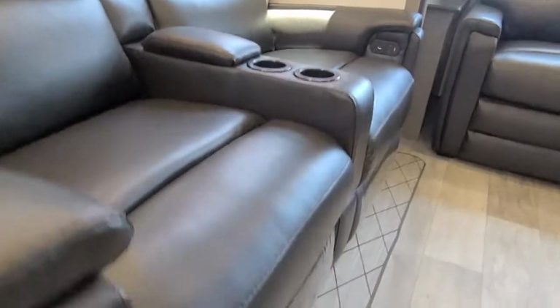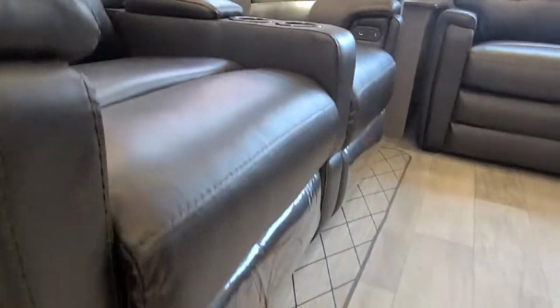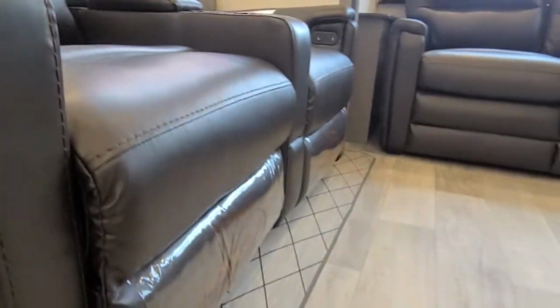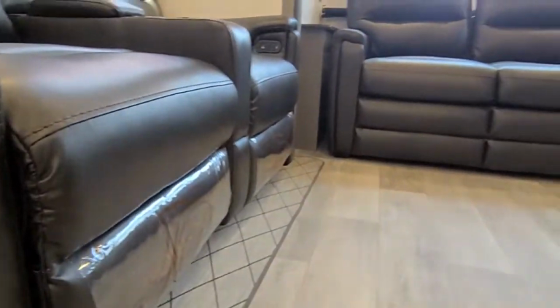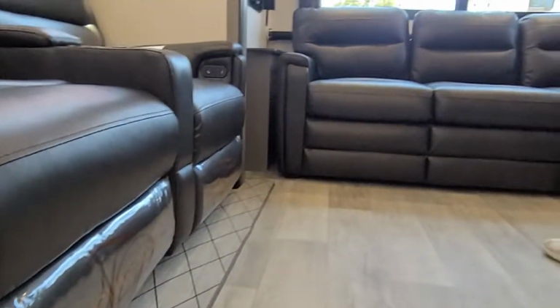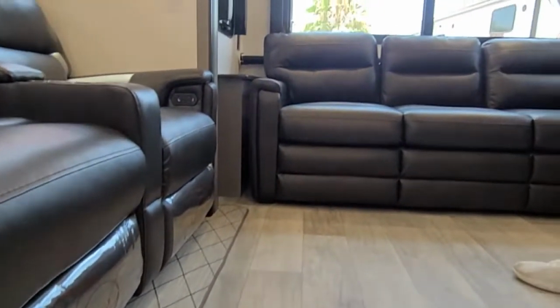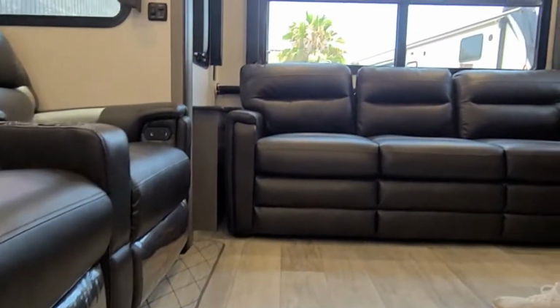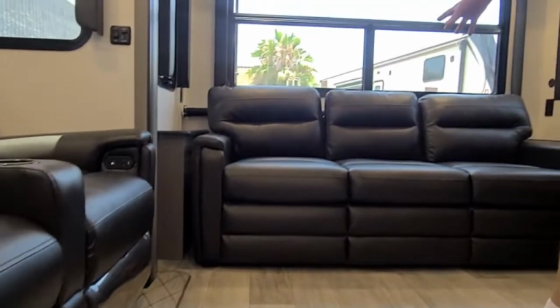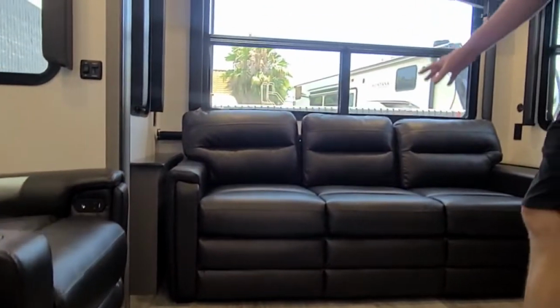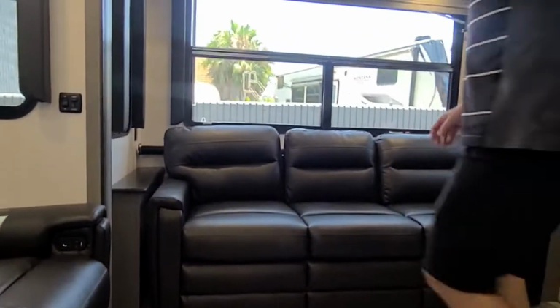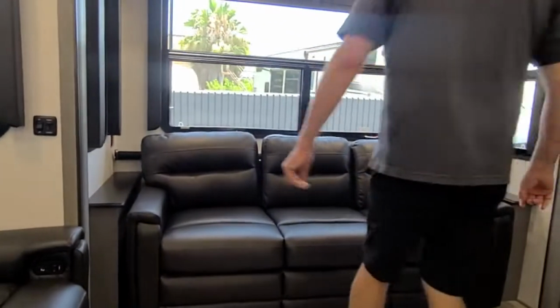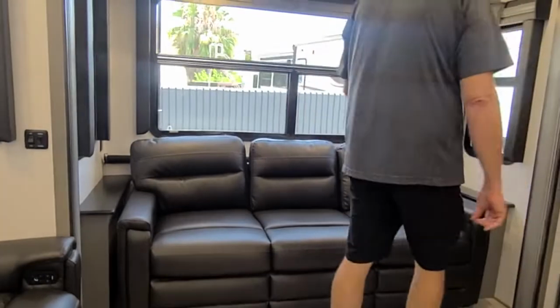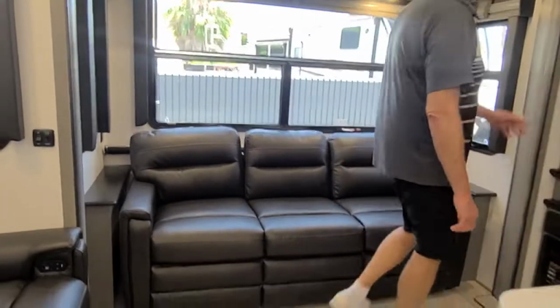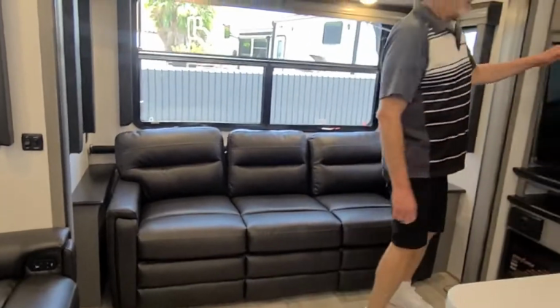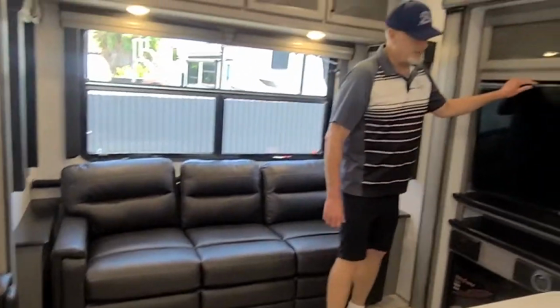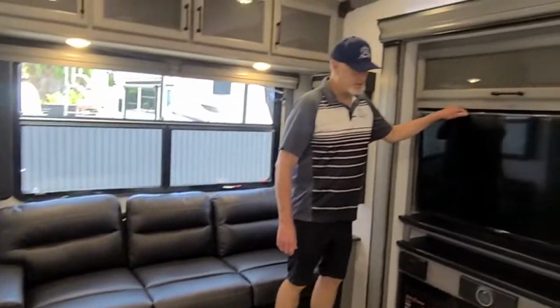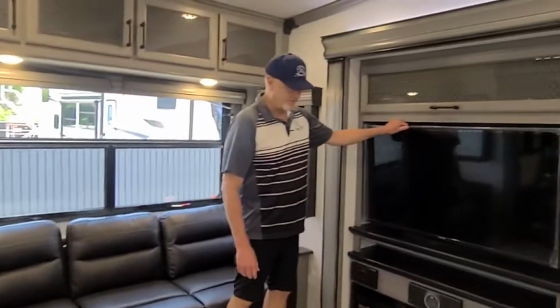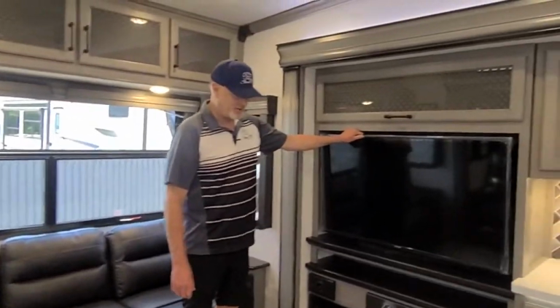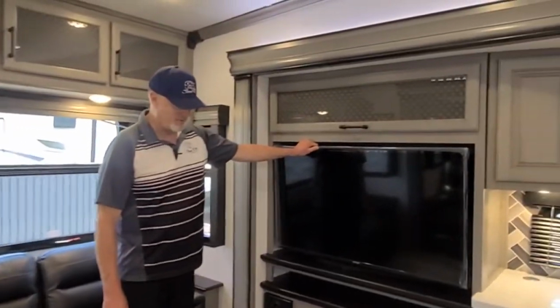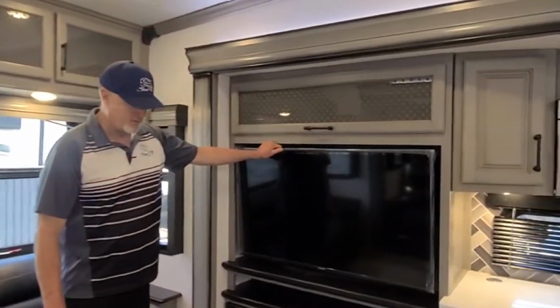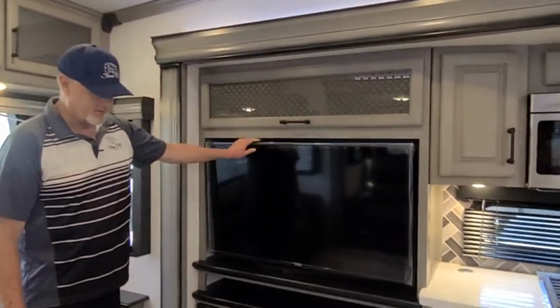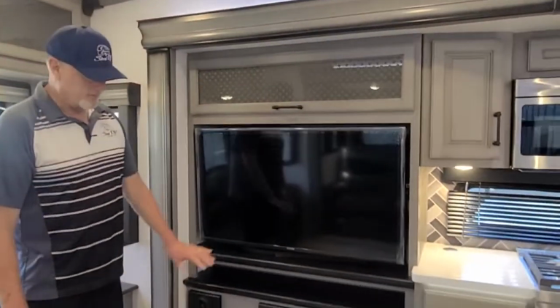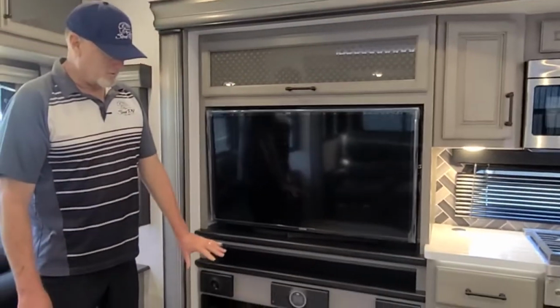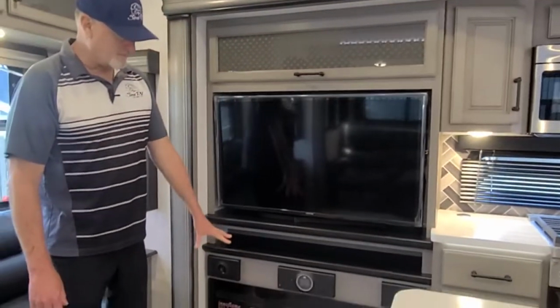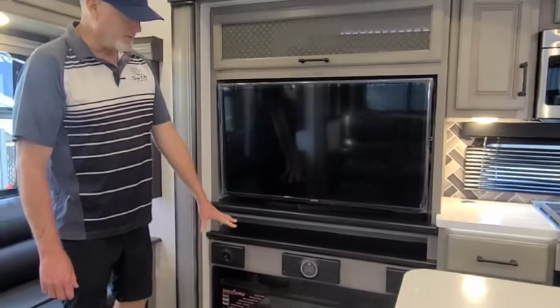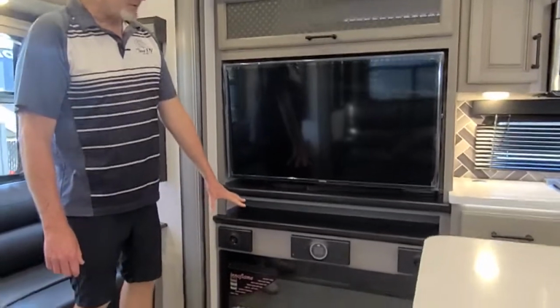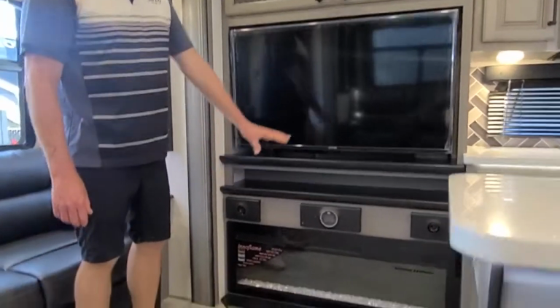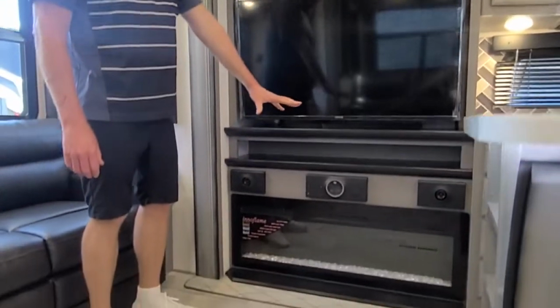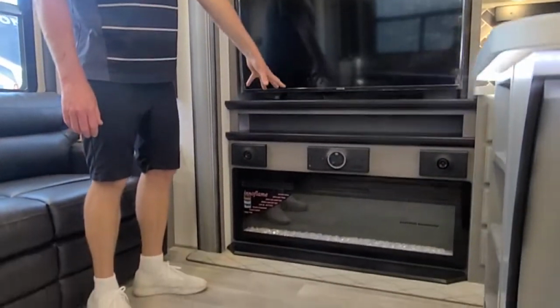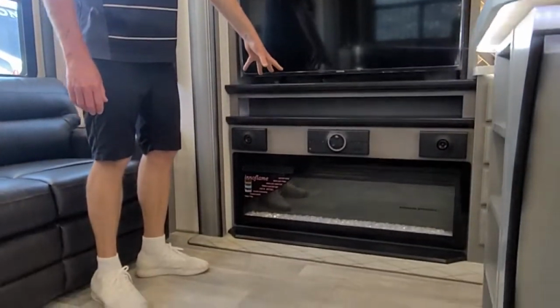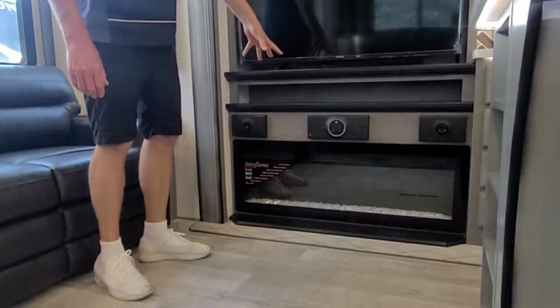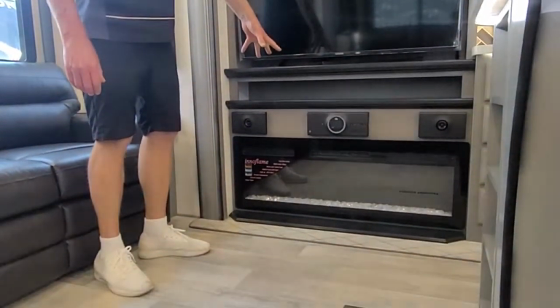Large tri-fold sofa bed over here. Entertainment center with a 50-inch TV. Electric fireplace. JBL sound system.